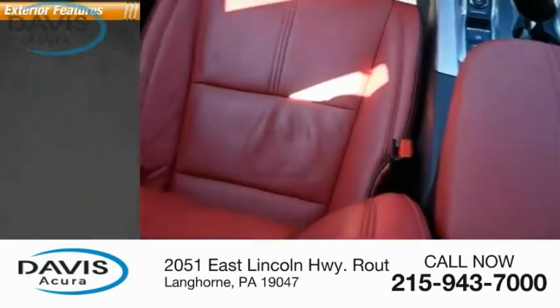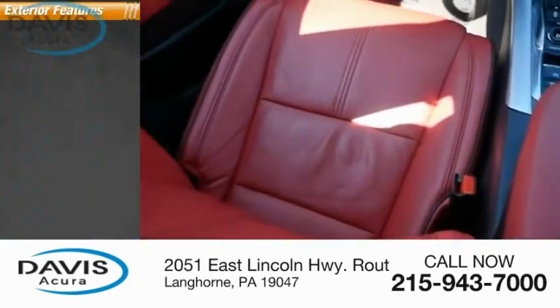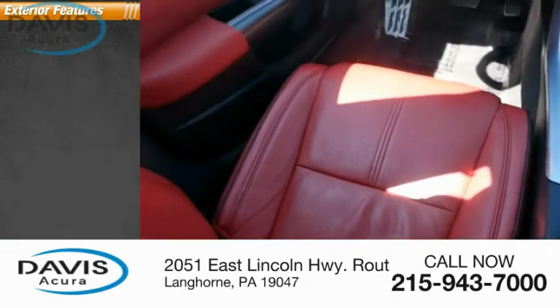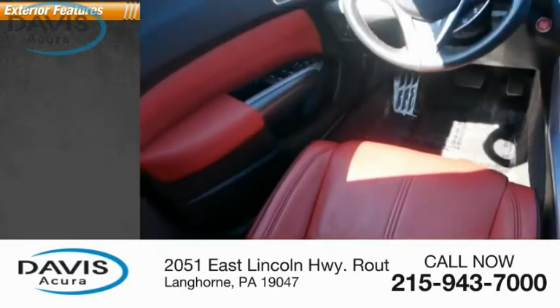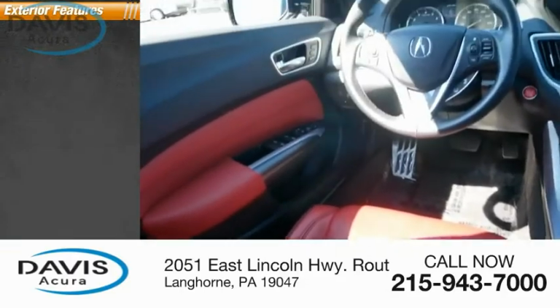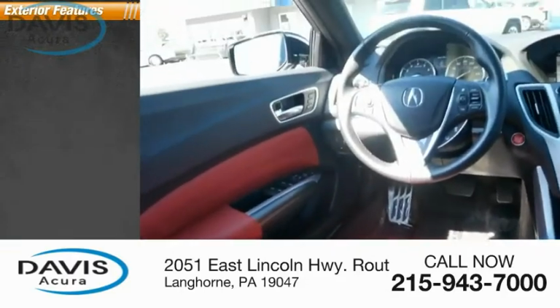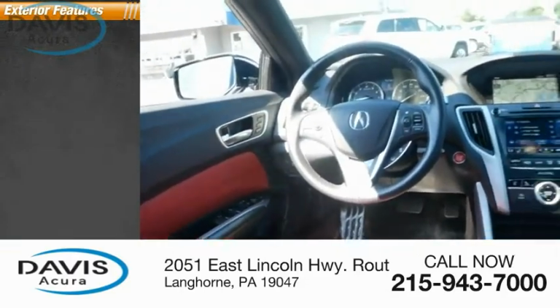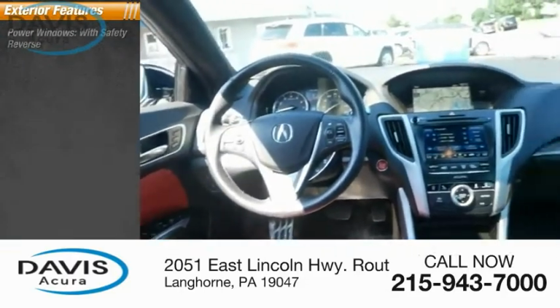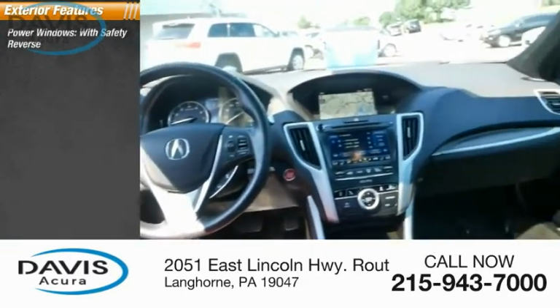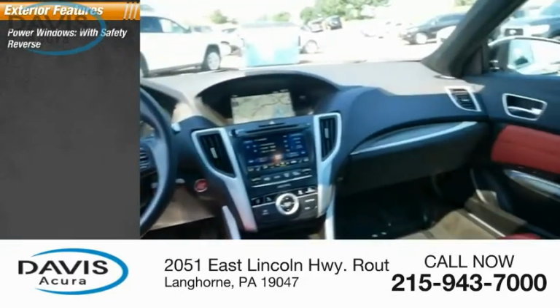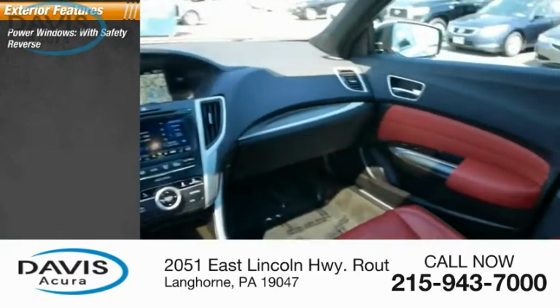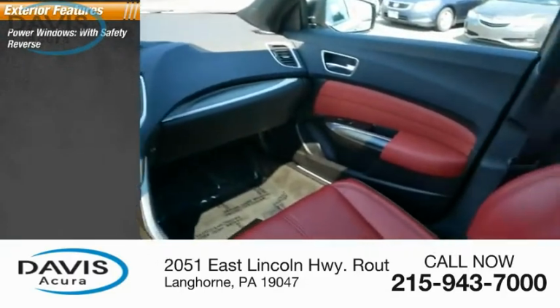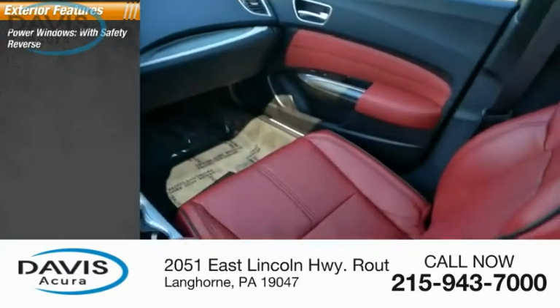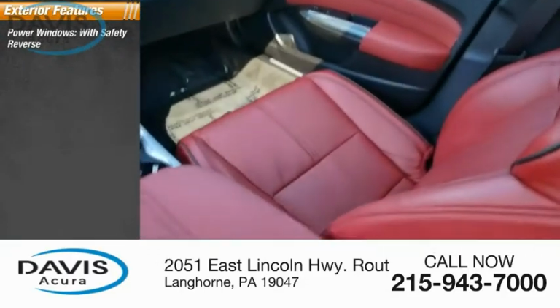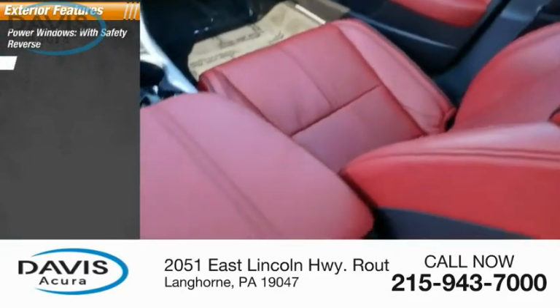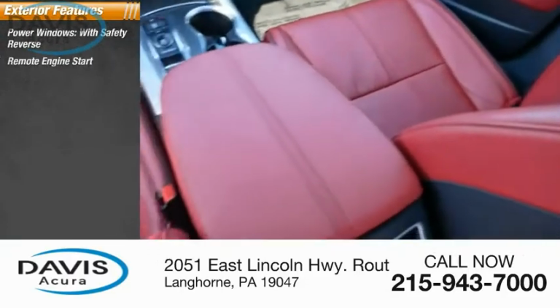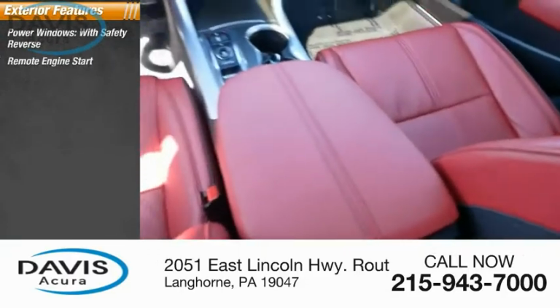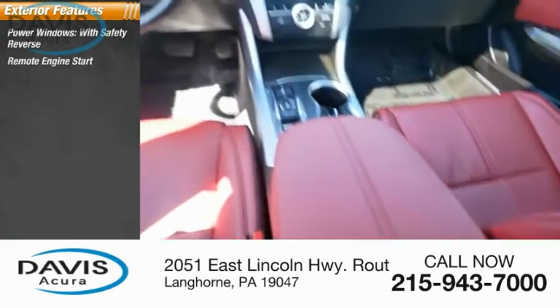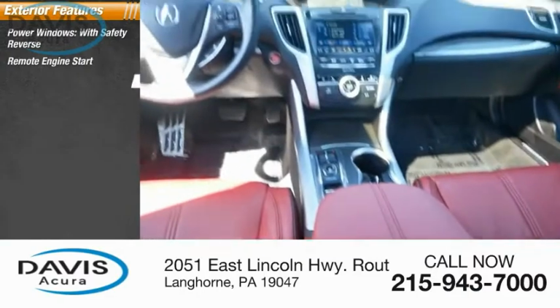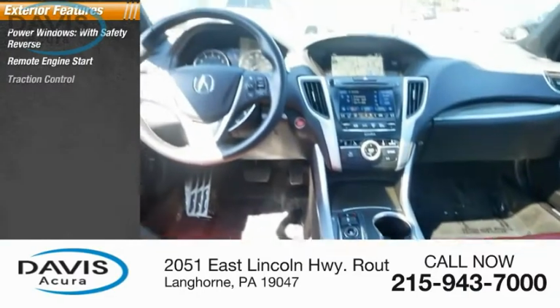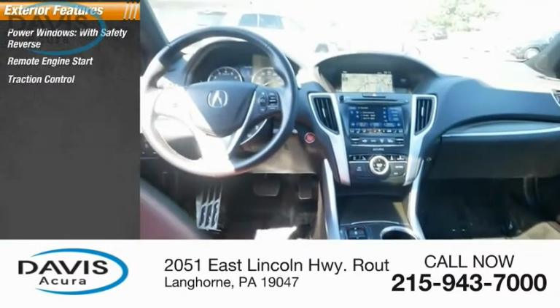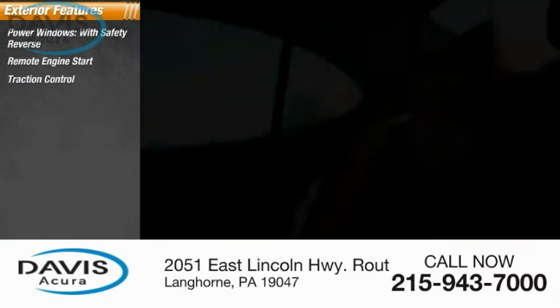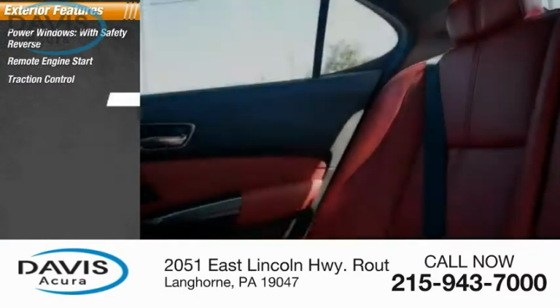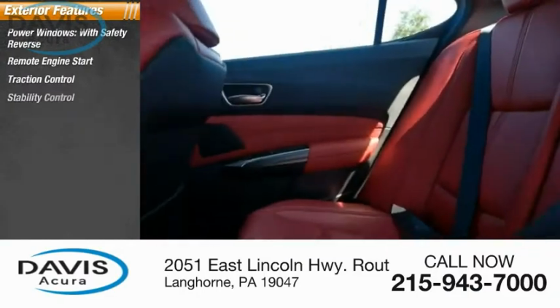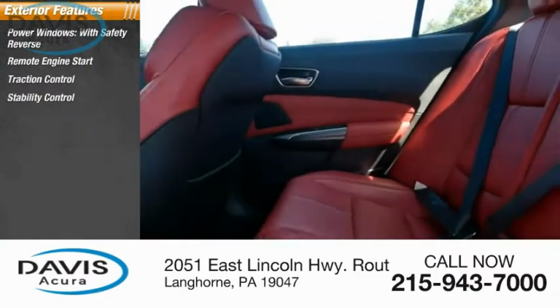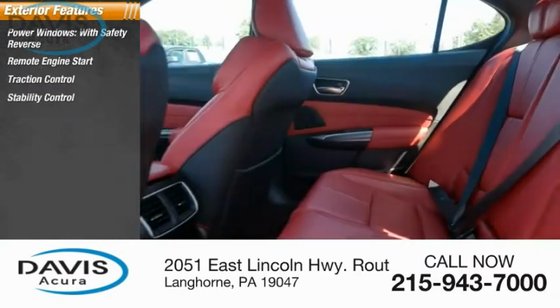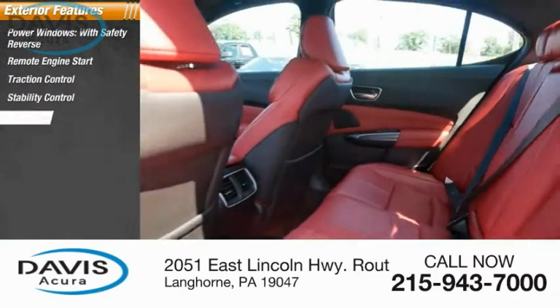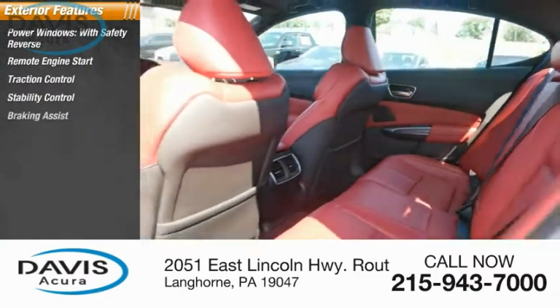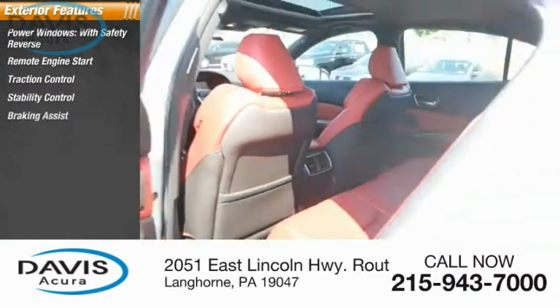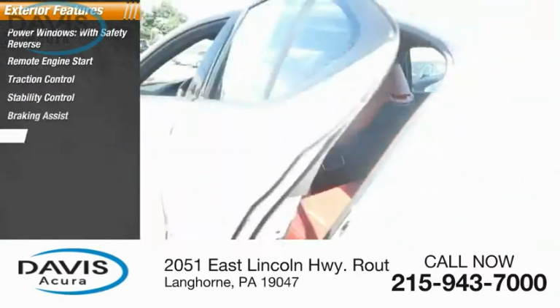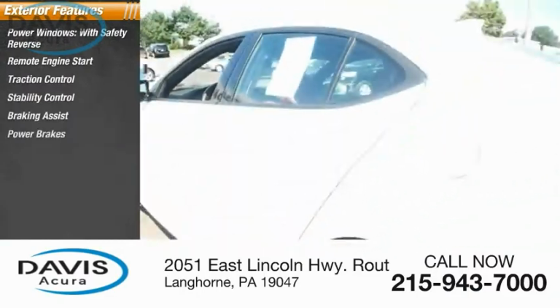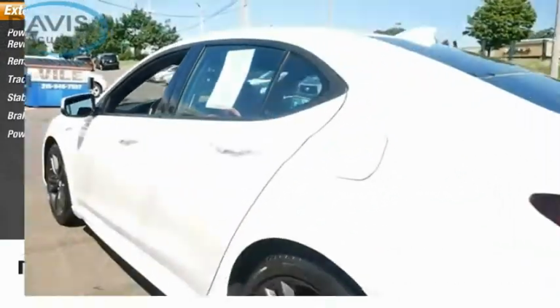Here are some of this vehicle's great options: power windows with safety reverse, remote engine start, traction control, stability control, braking assist, and power brakes.